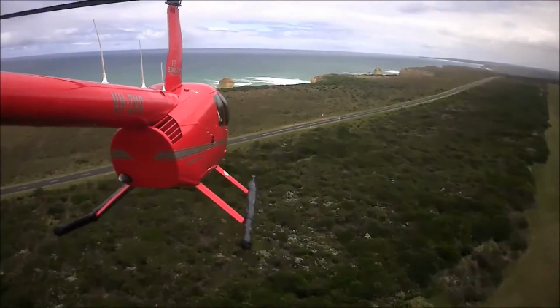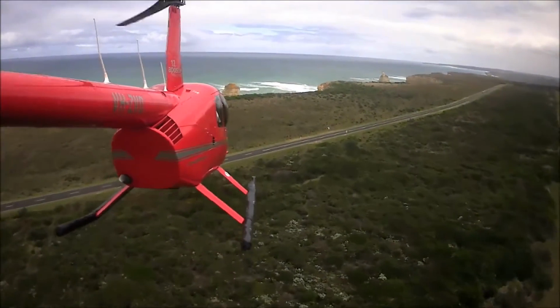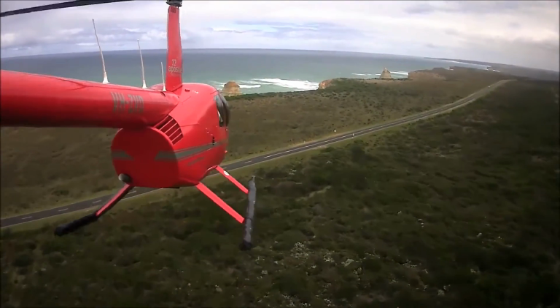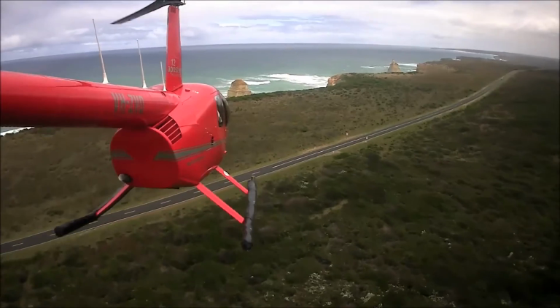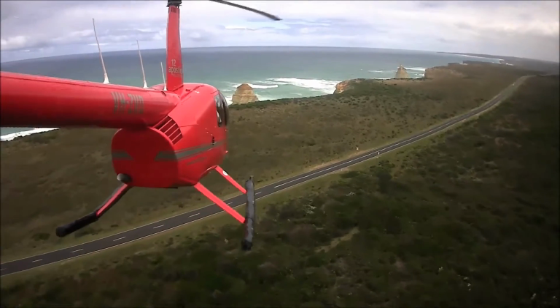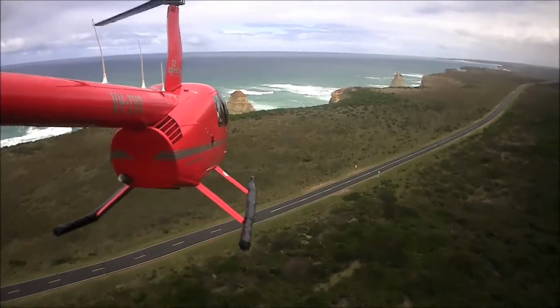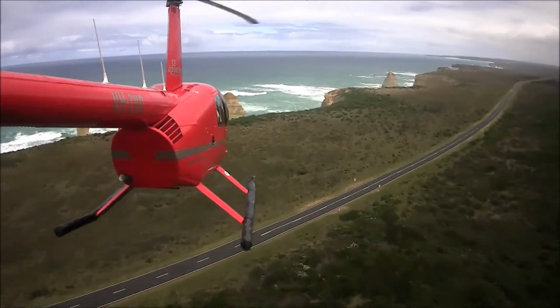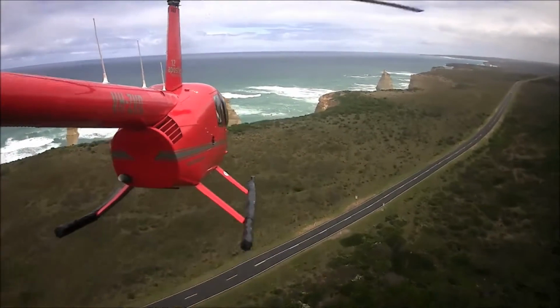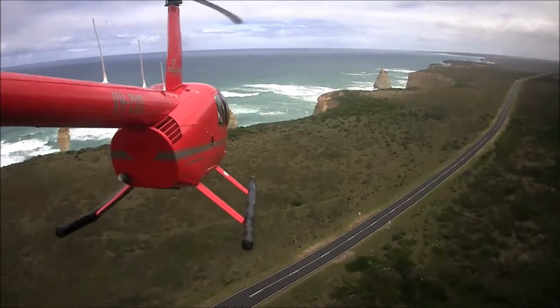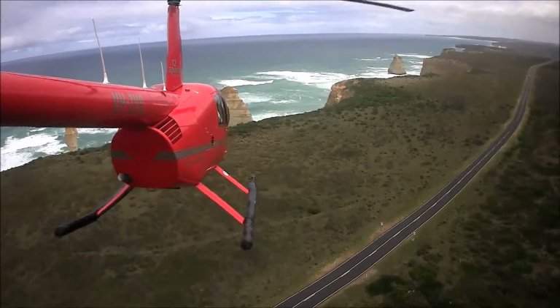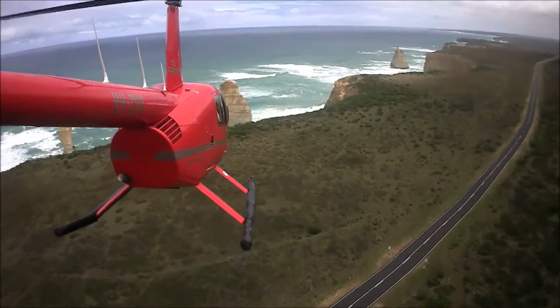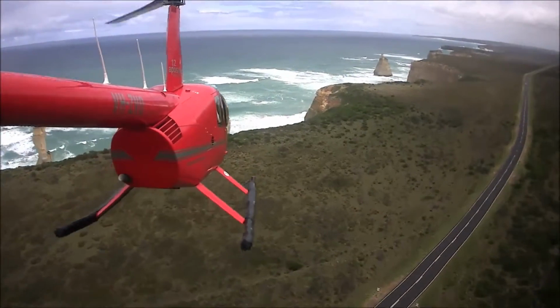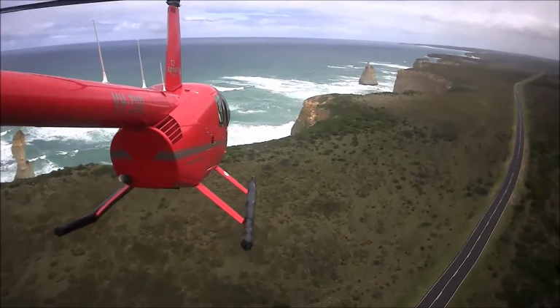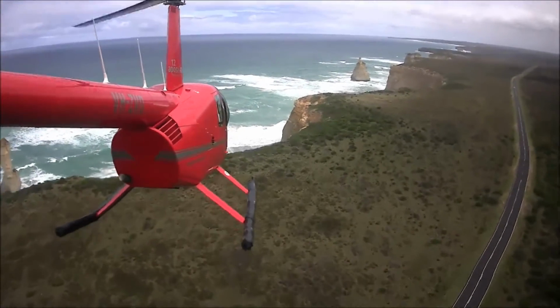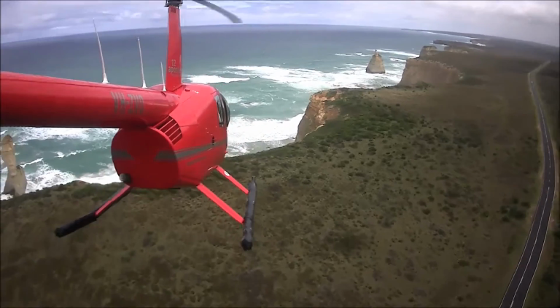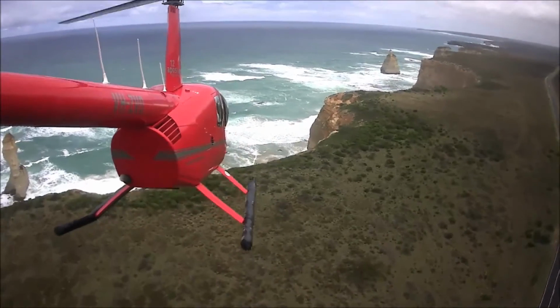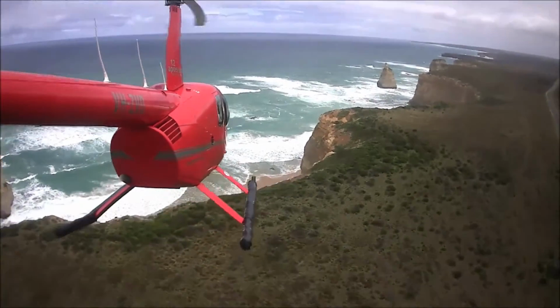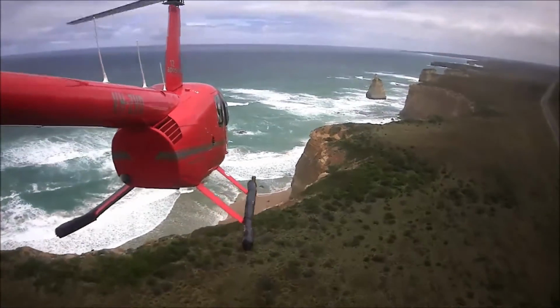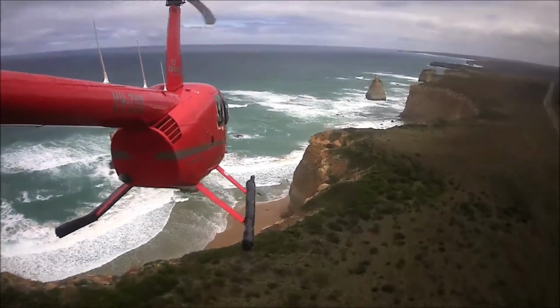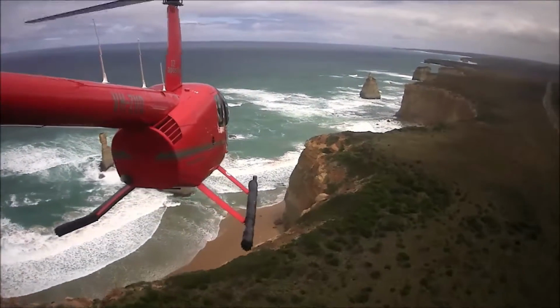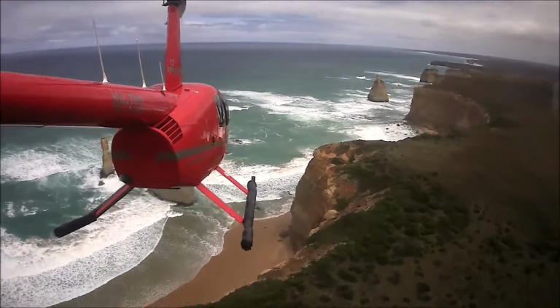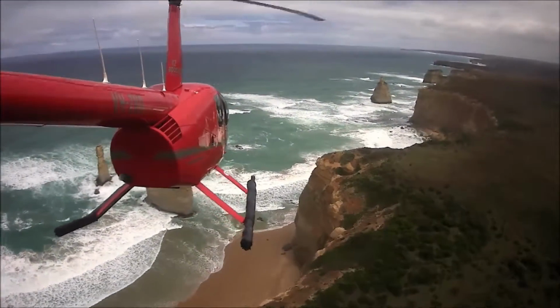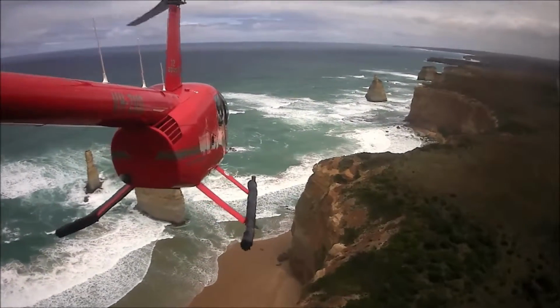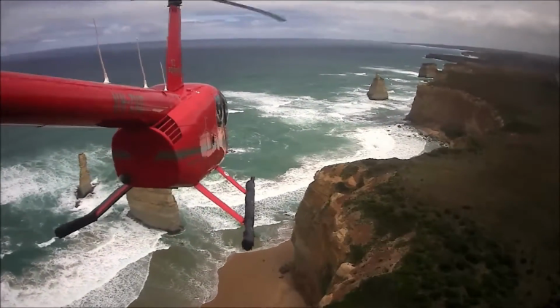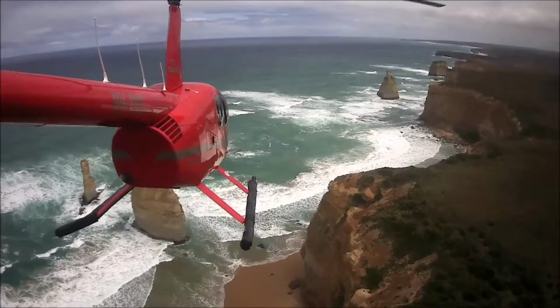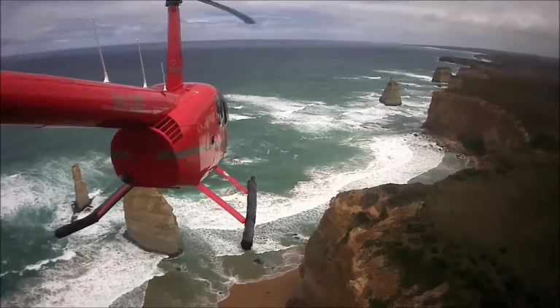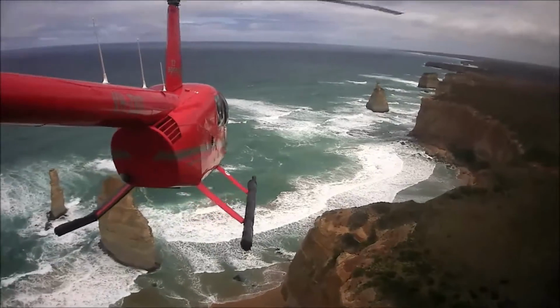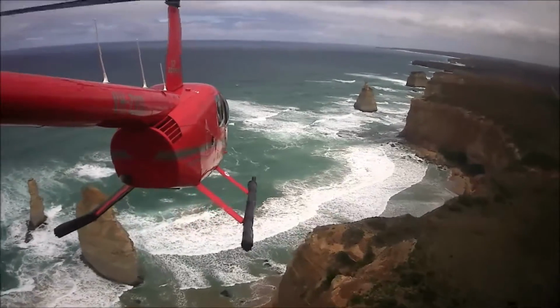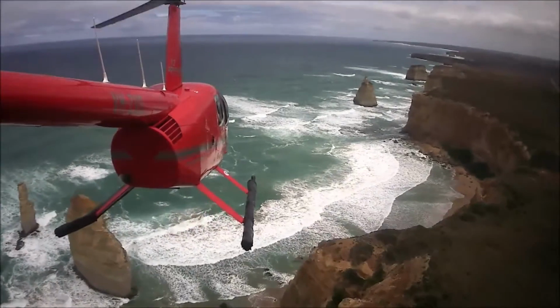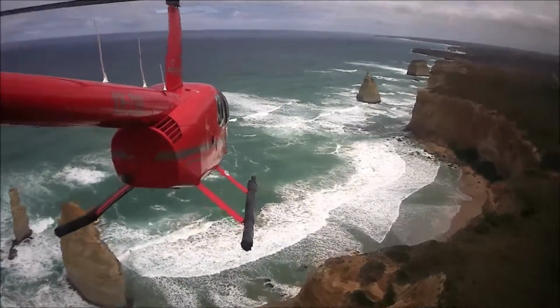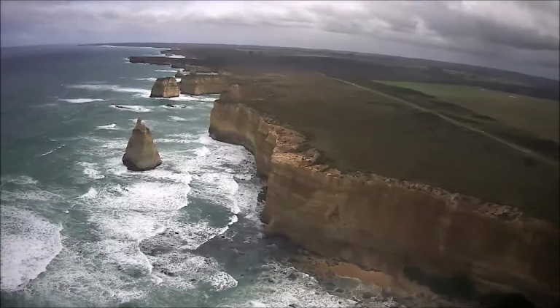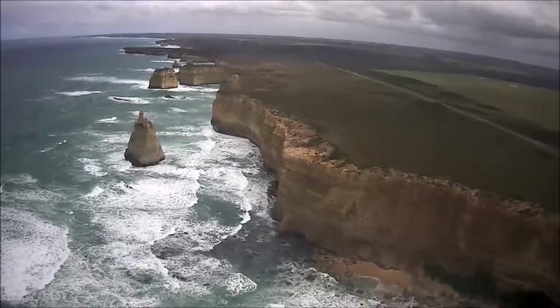We're going to cross over the cliff line here and pop out right in the middle of the Apostles, so we'll have some to our left and some to our forward right-hand side. We'll see them all in their entirety on our return journey back down the coast.